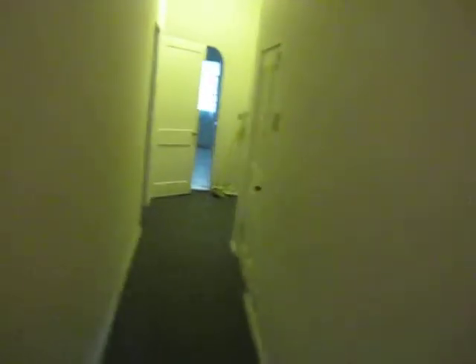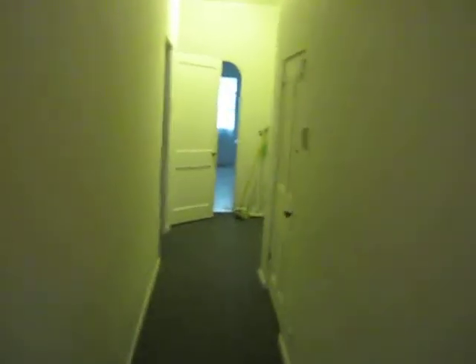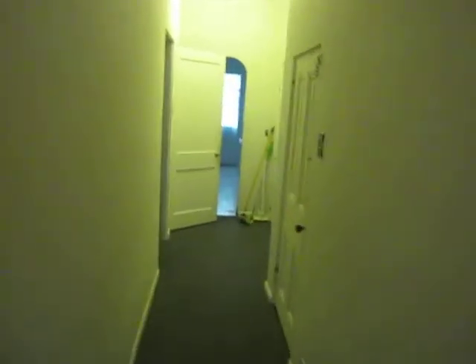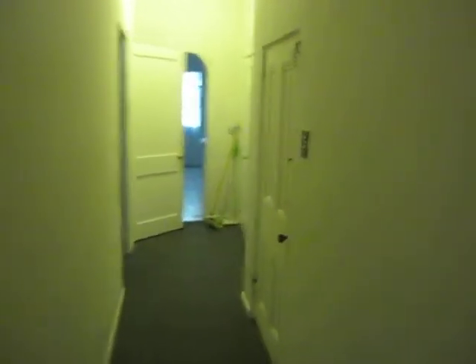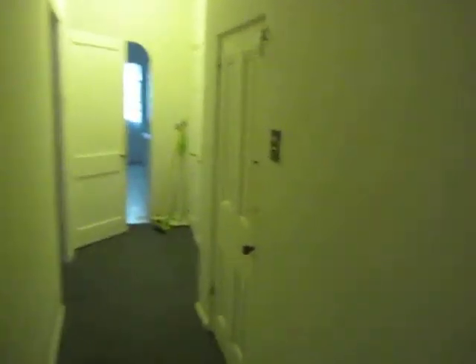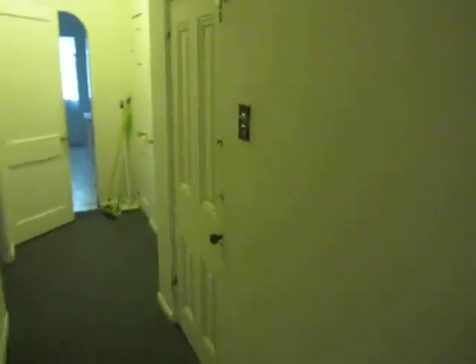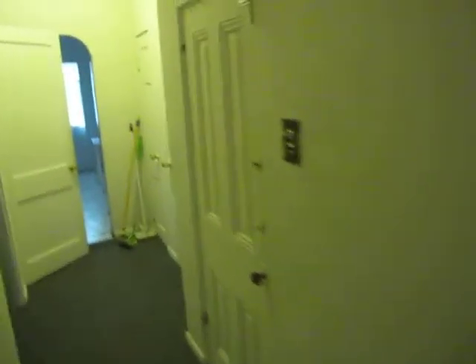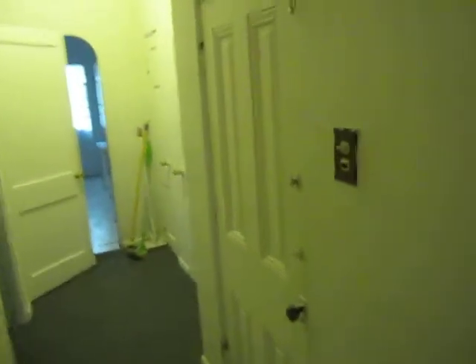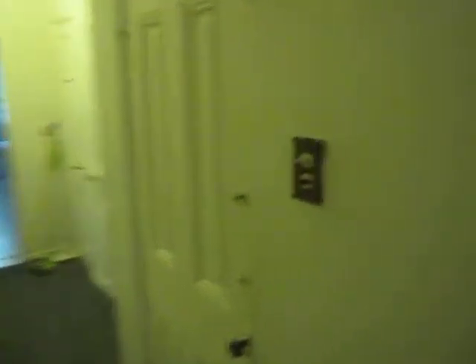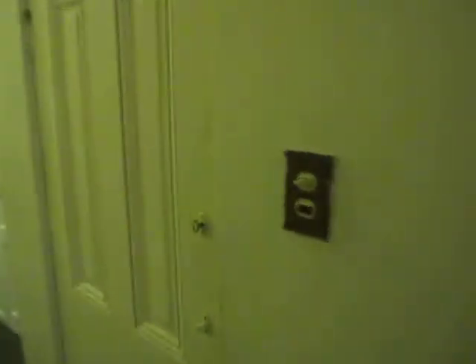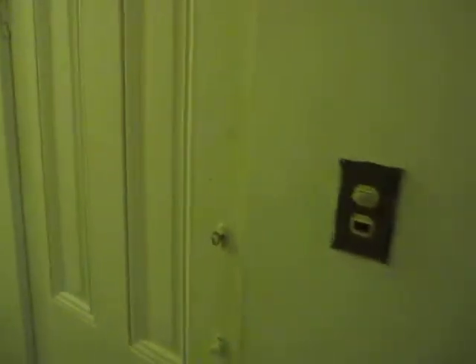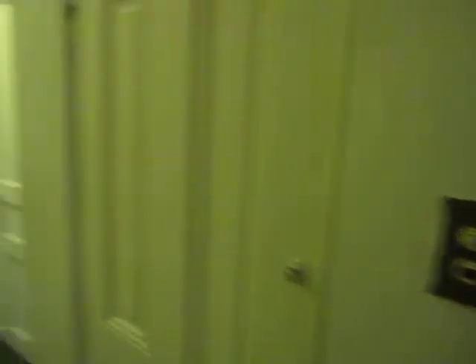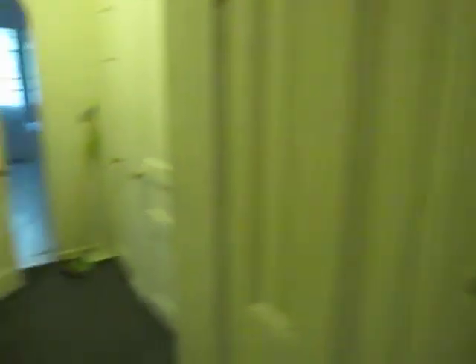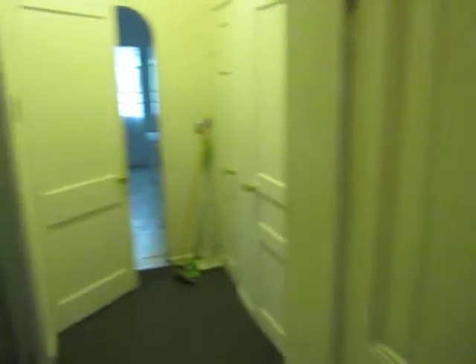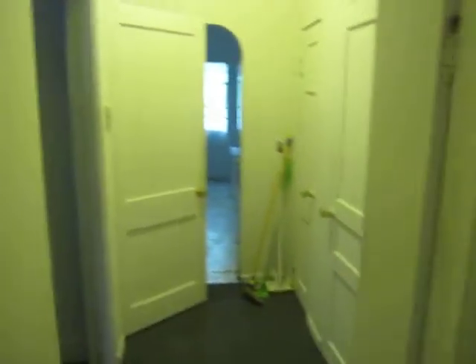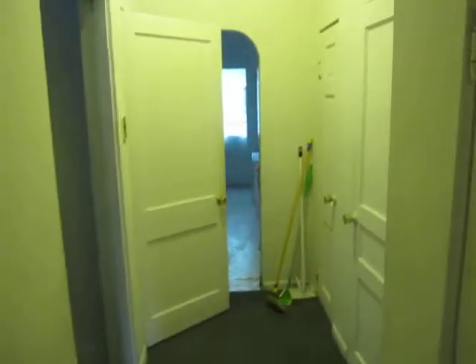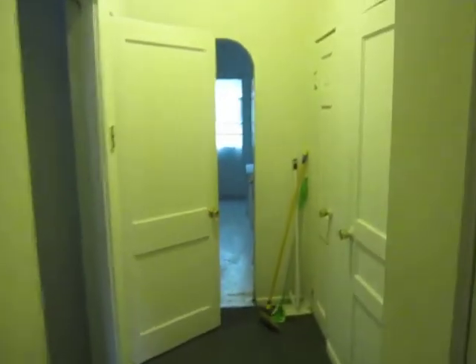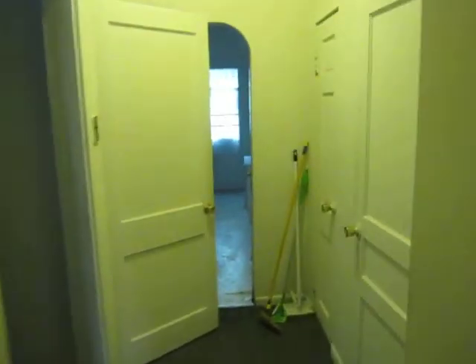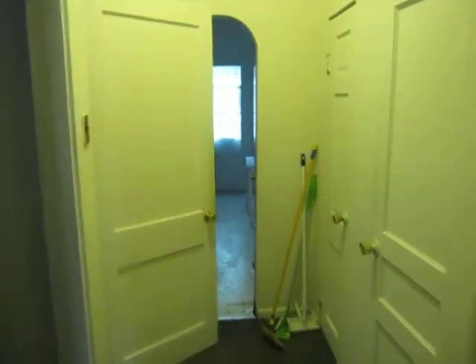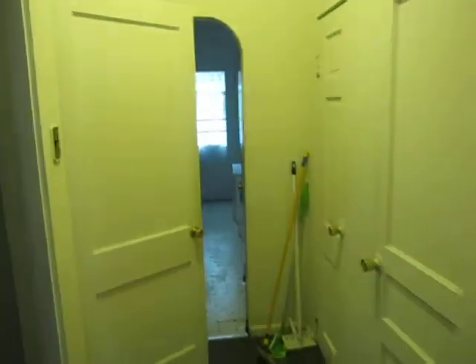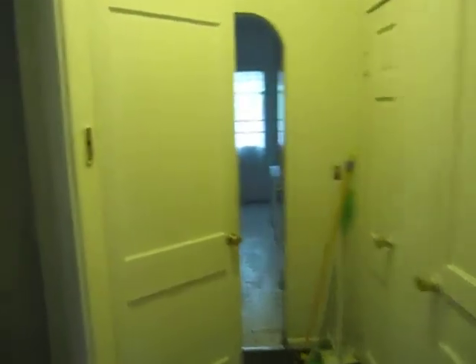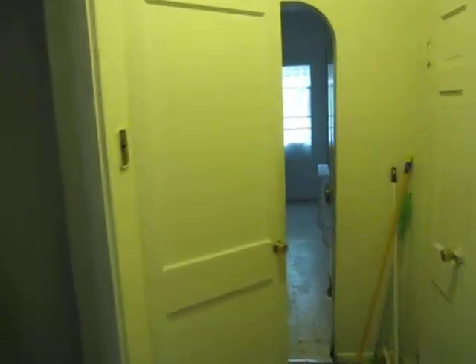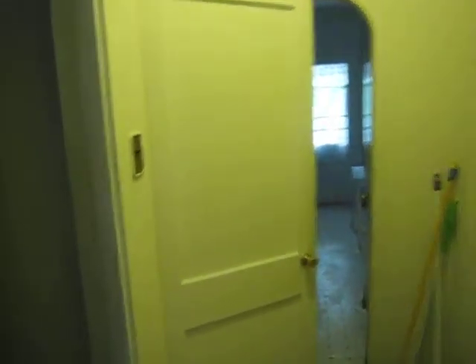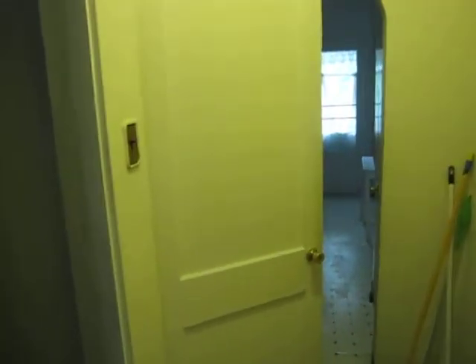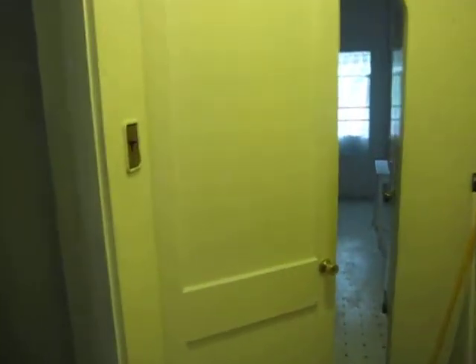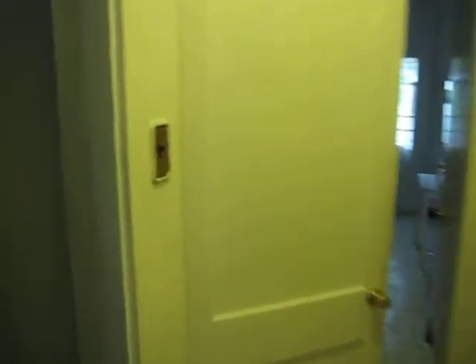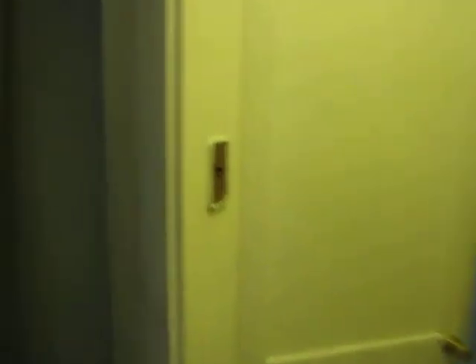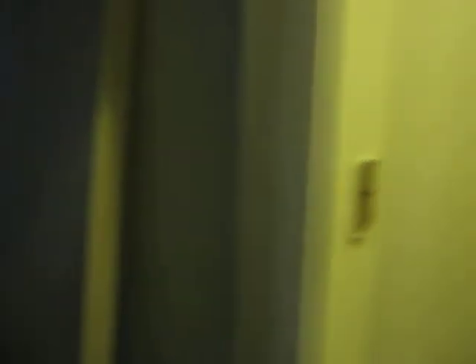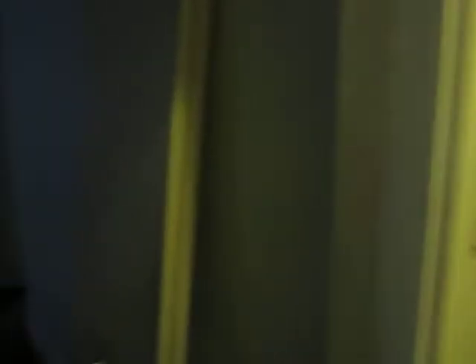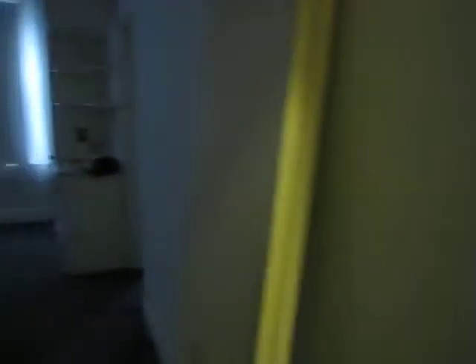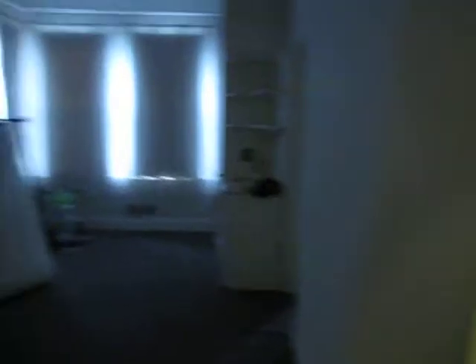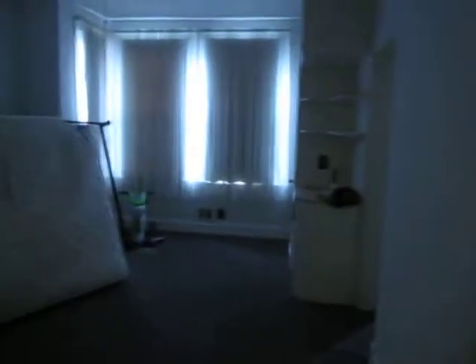You got a common basement downstairs and there's a washer and dryer down there as well. You got two bedrooms that connect off of each other.